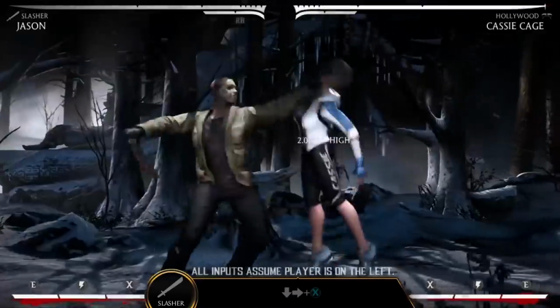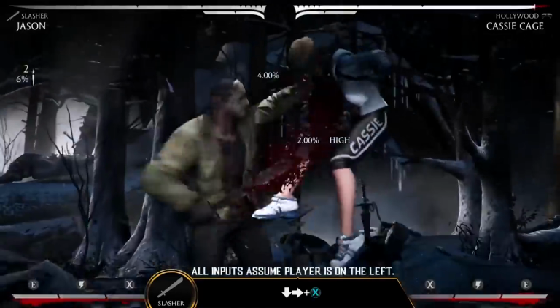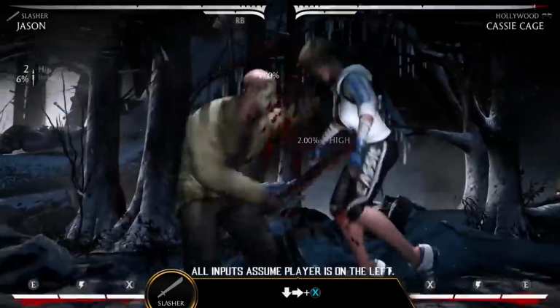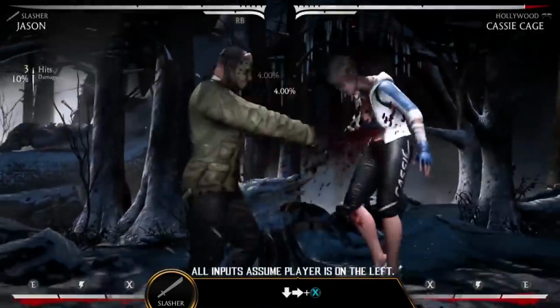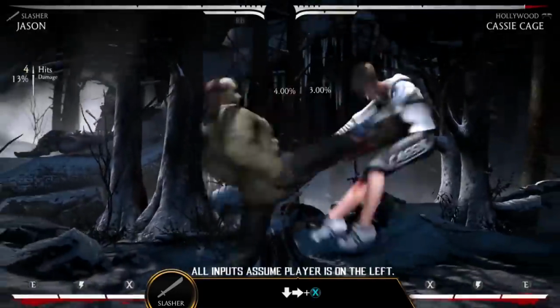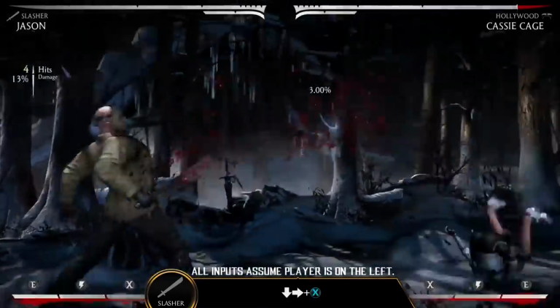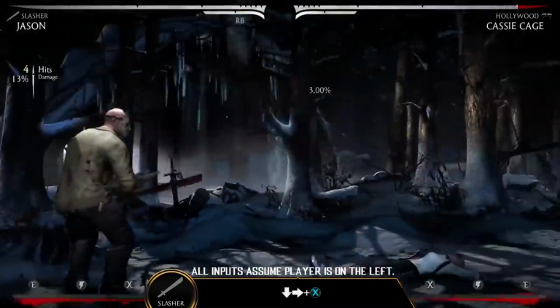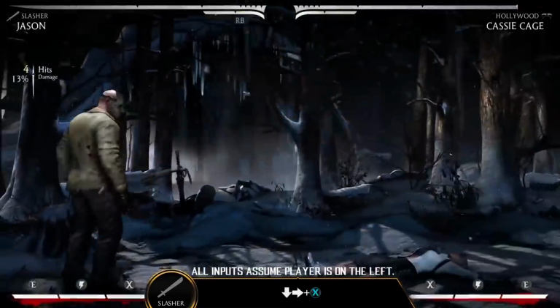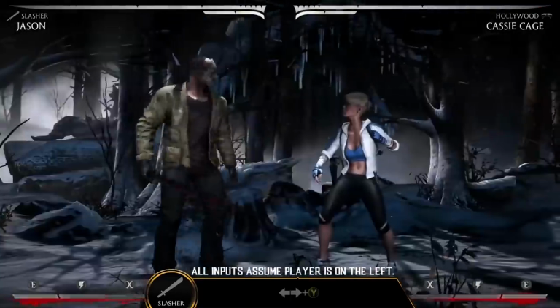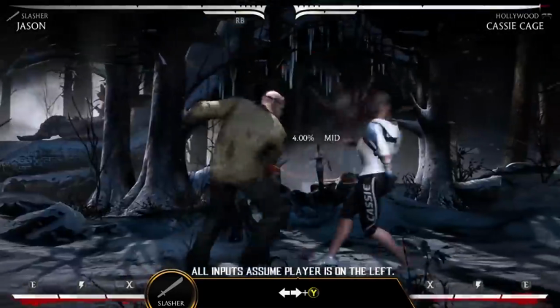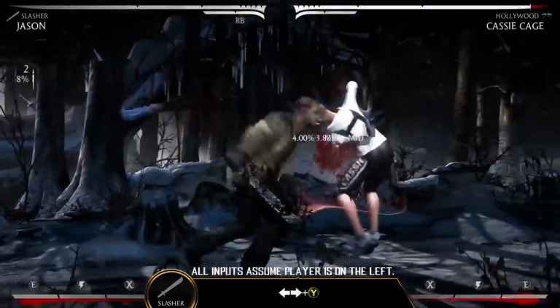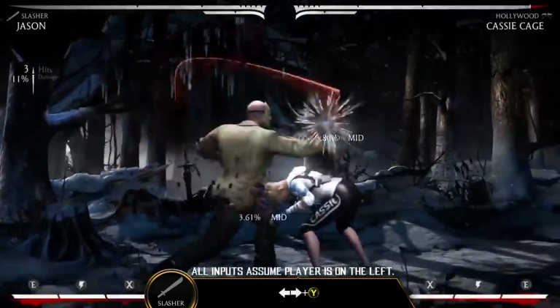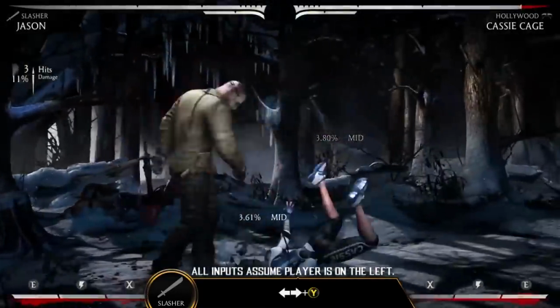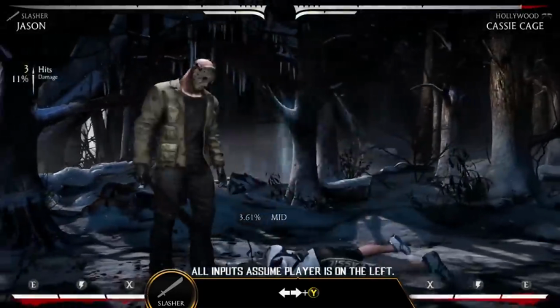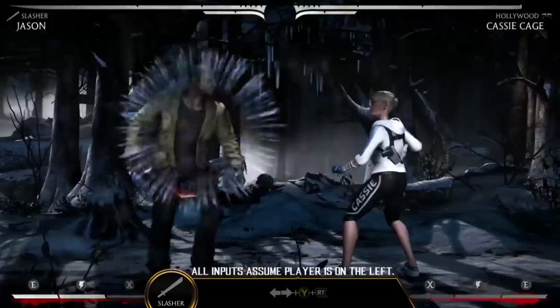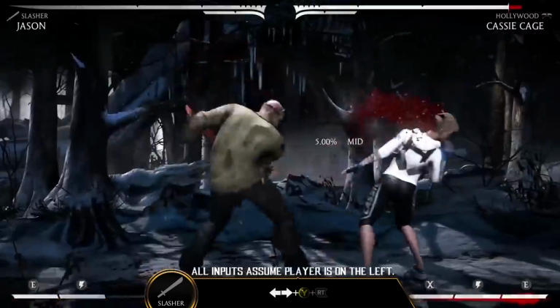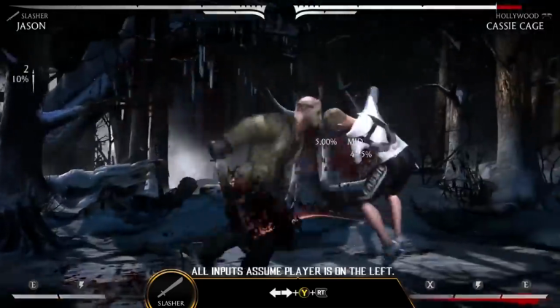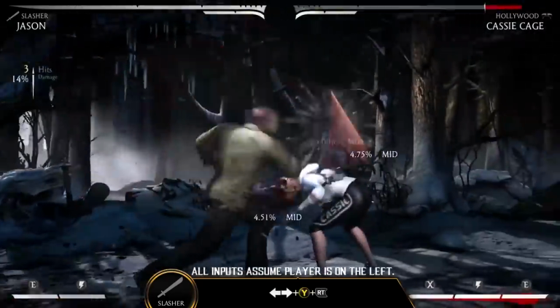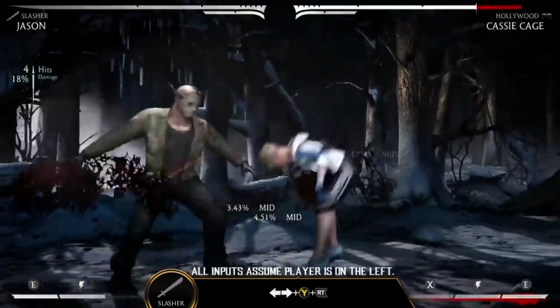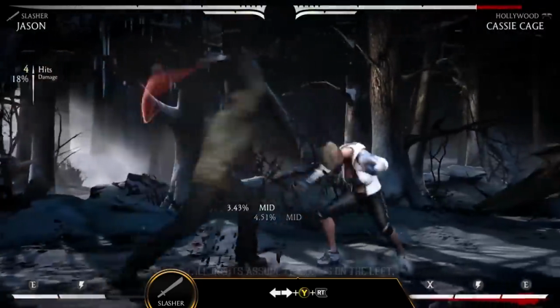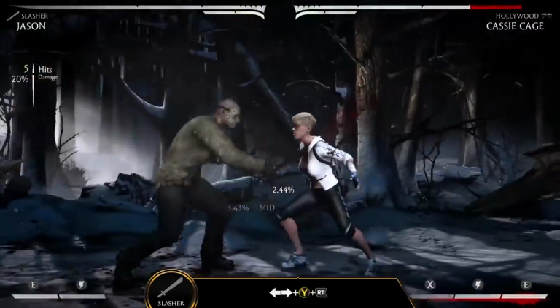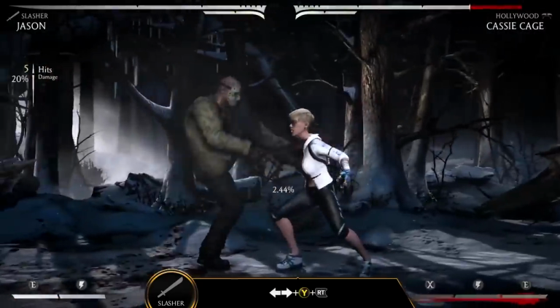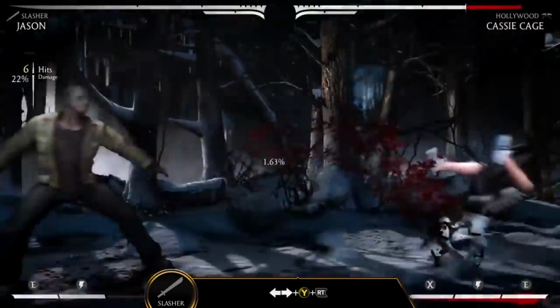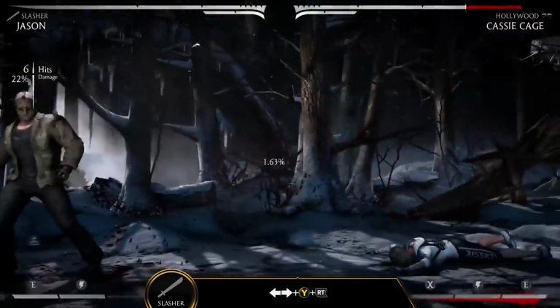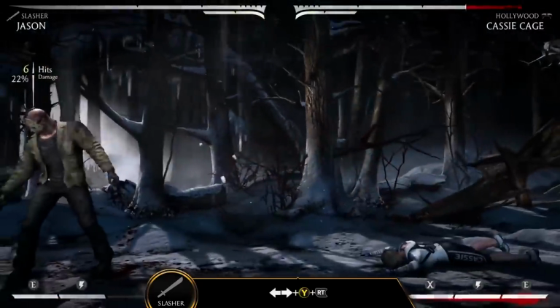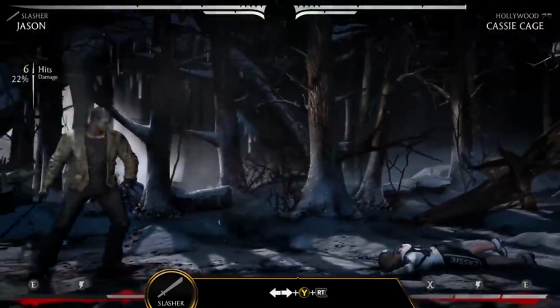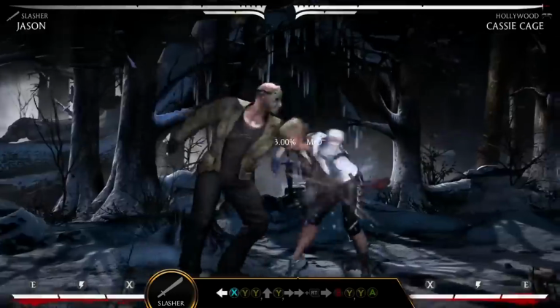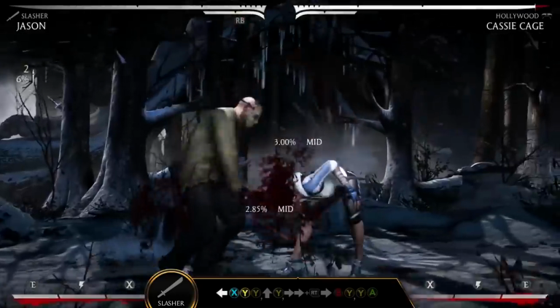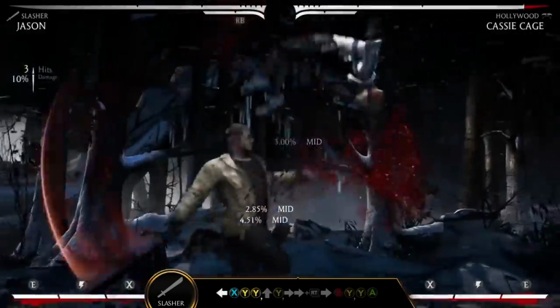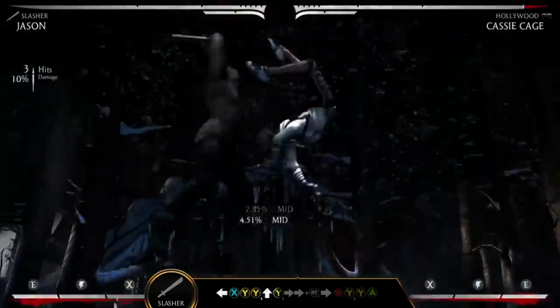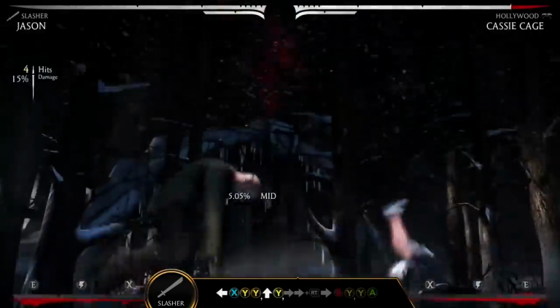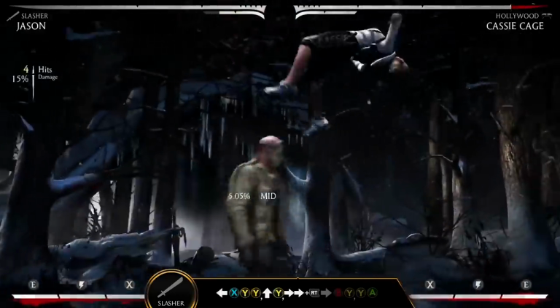The Slasher variation equips Jason with his infamous machete, extending the range of his normal attacks. Machete Launch, back XYY, is an advancing normal that launches his victim.